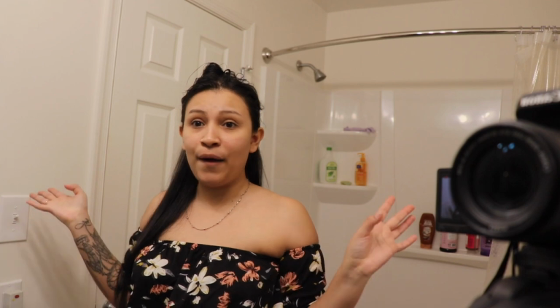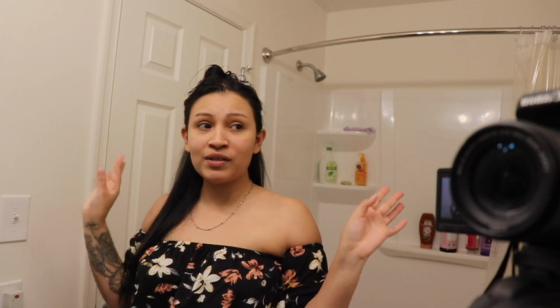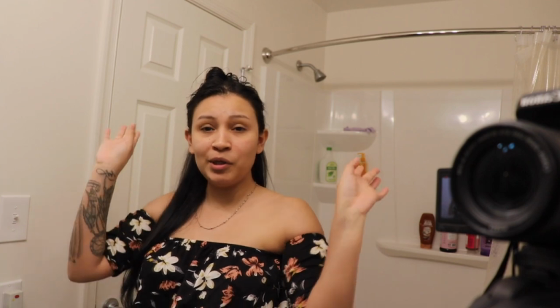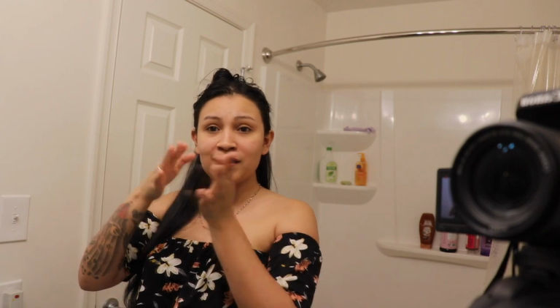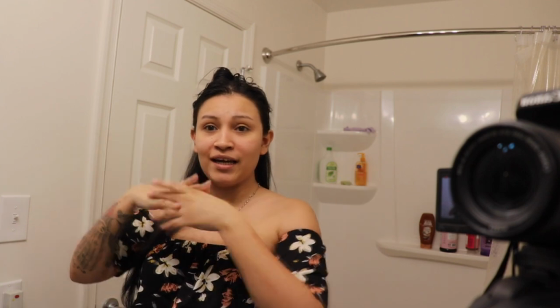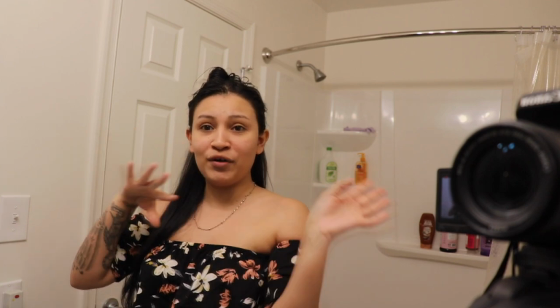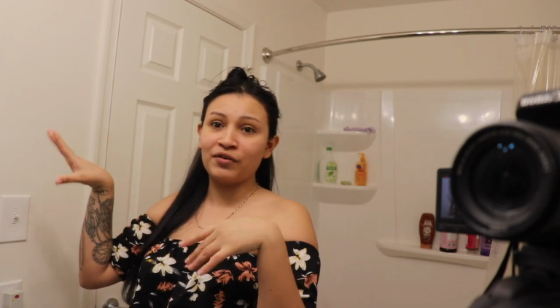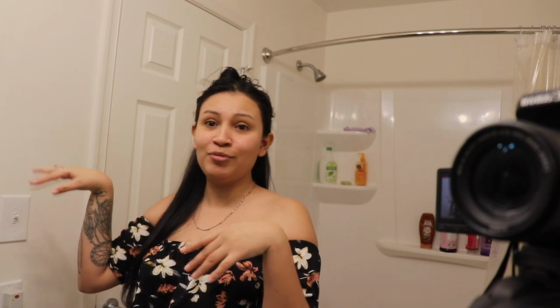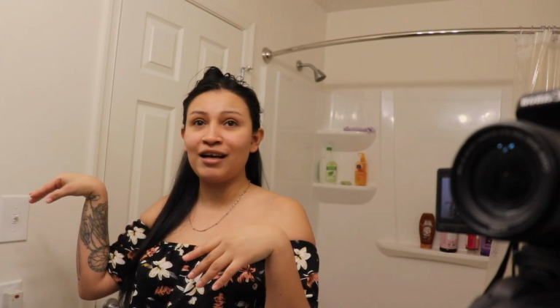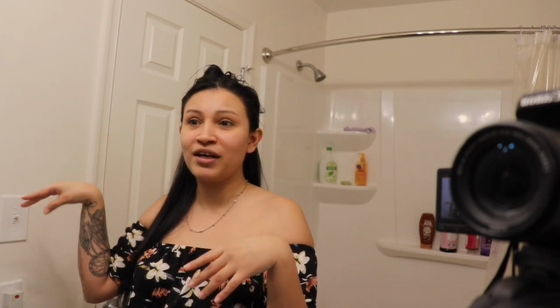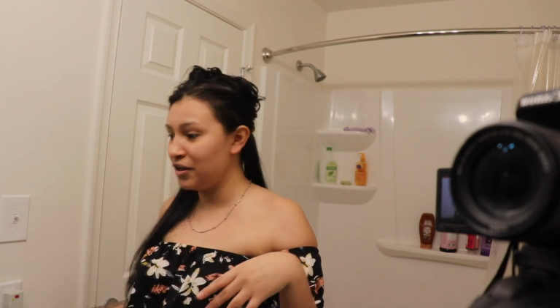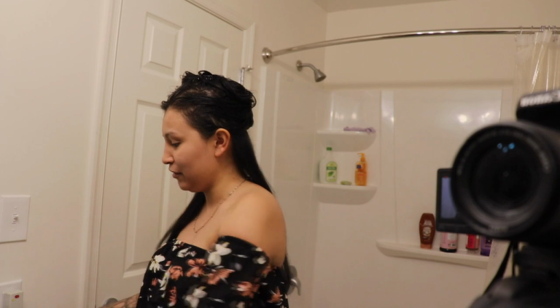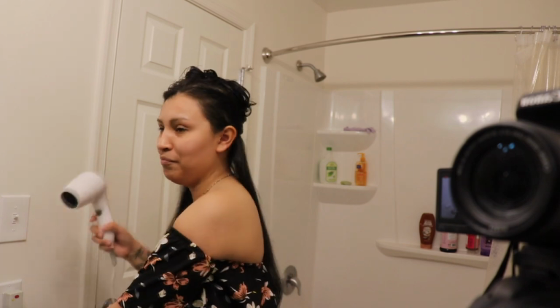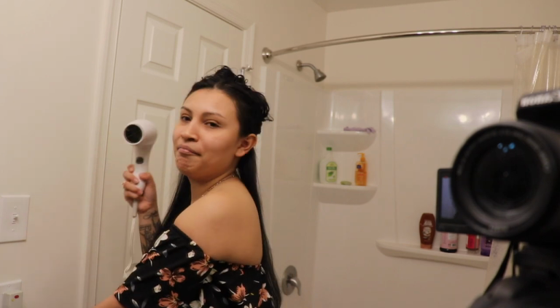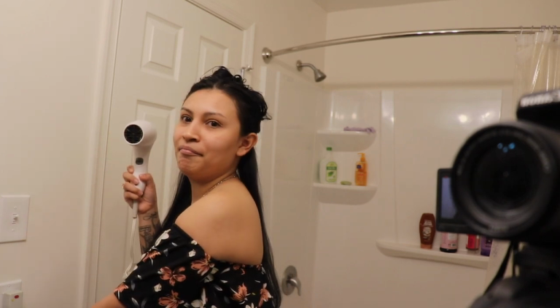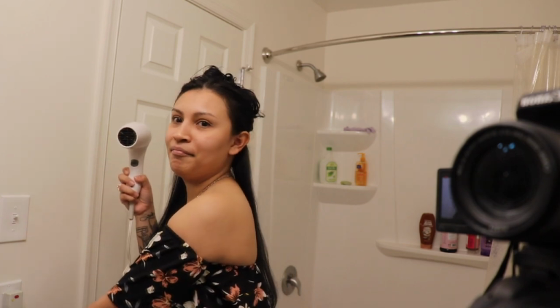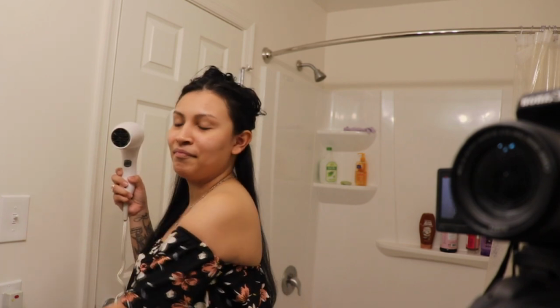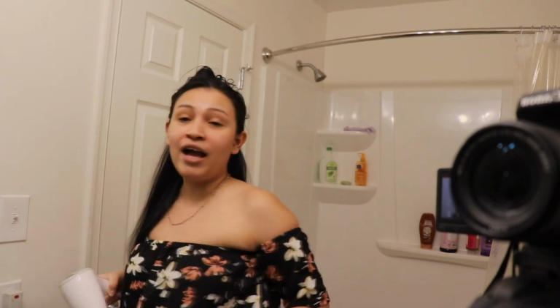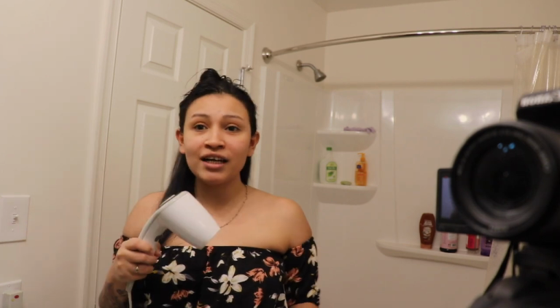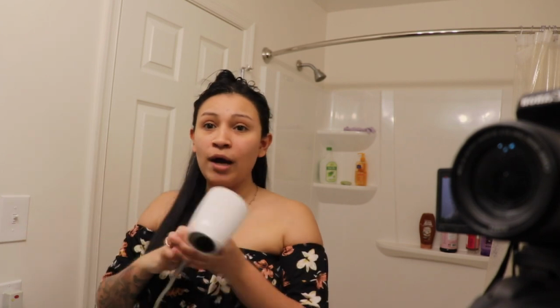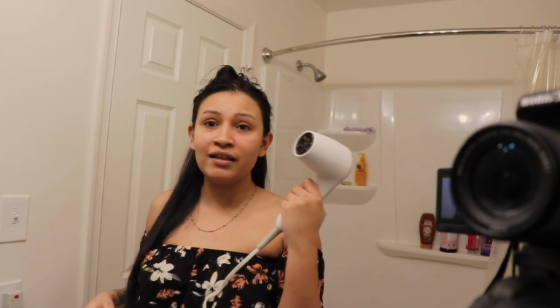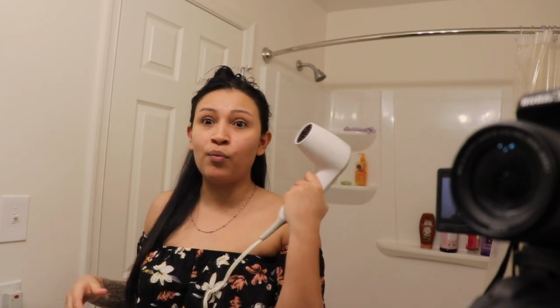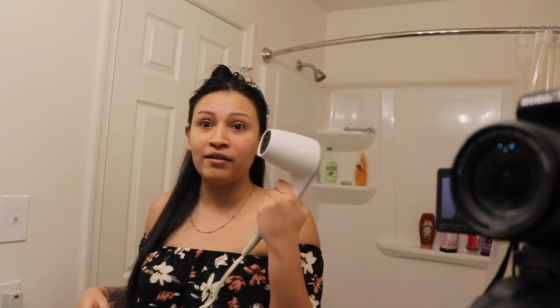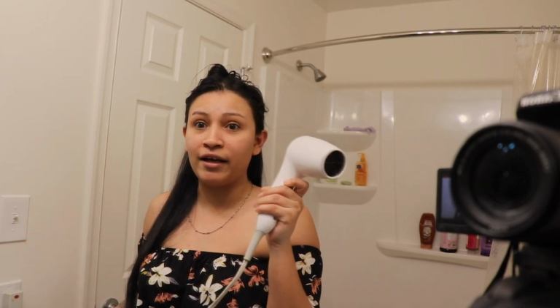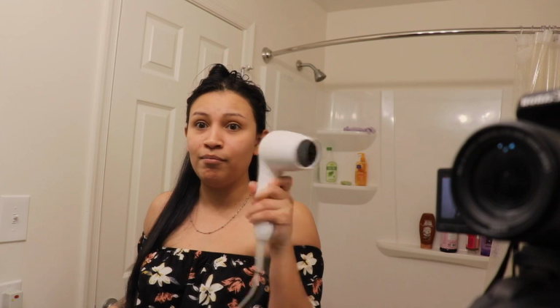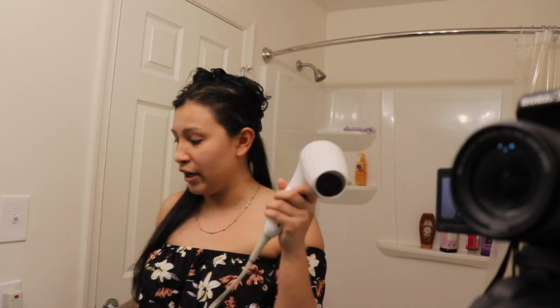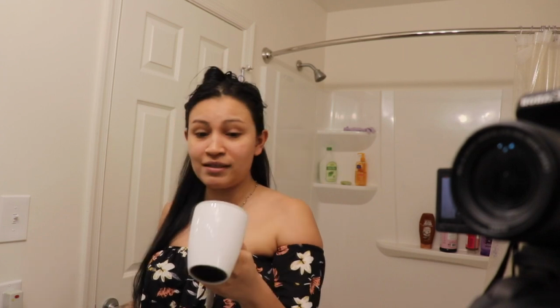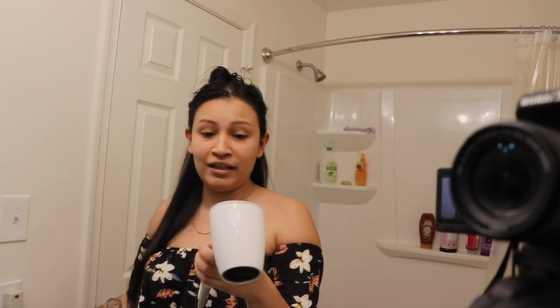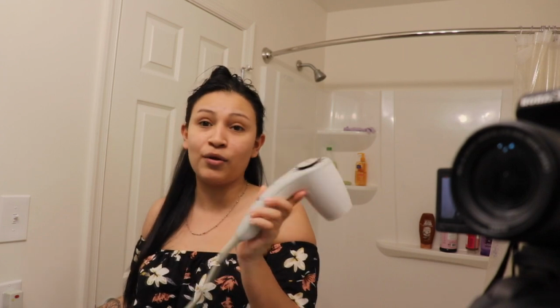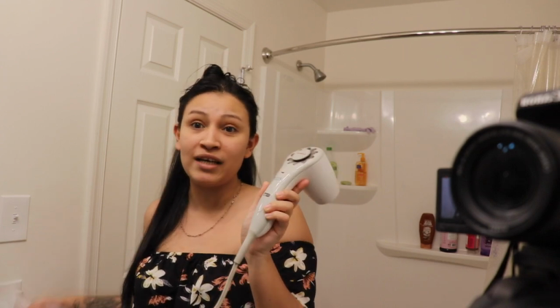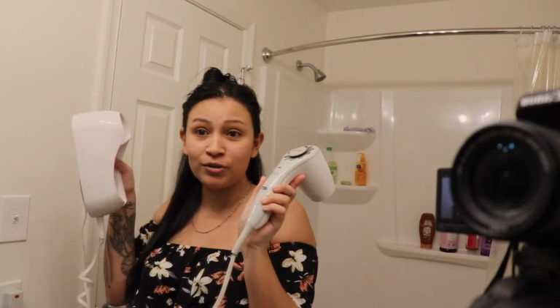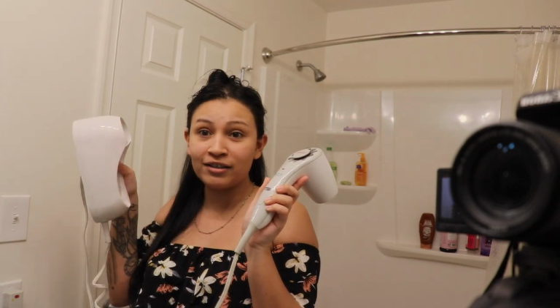I'm gonna put some low music and my voice-over now because I don't think you guys want to hear the noise. Just so you guys know, I'm using a regular blow dryer — this is actually one of those hotel blow dryers.